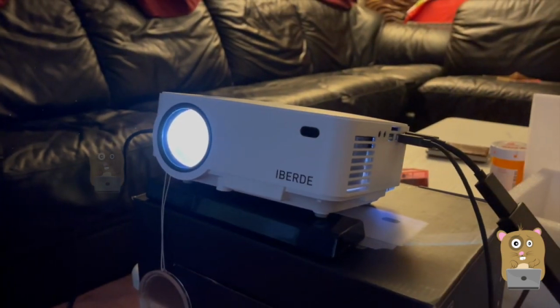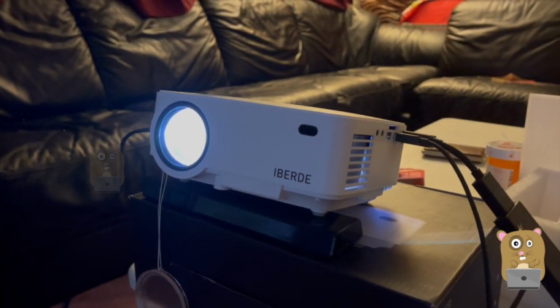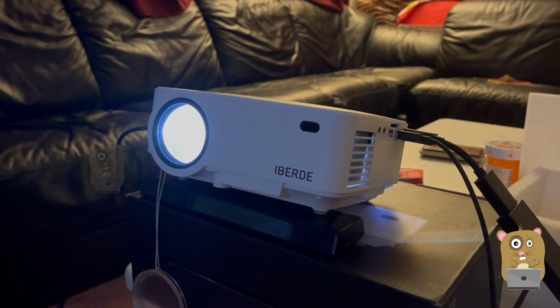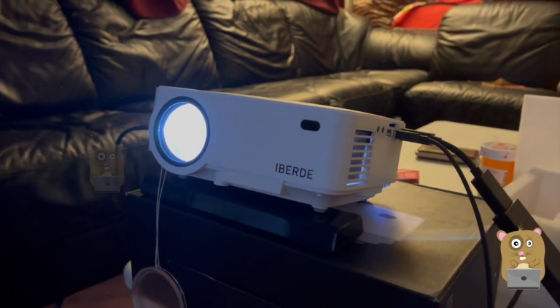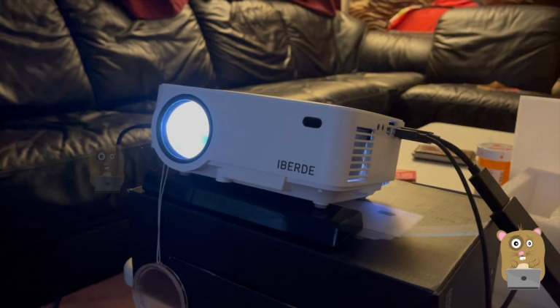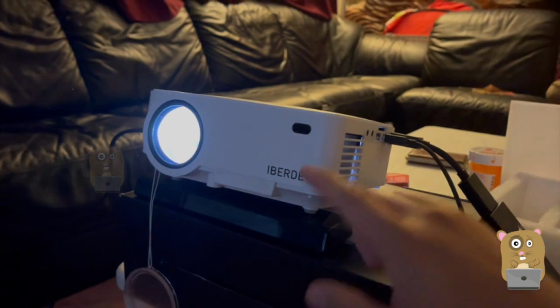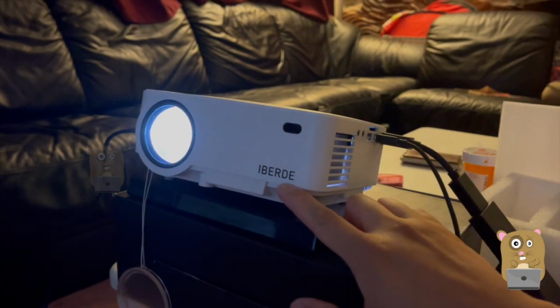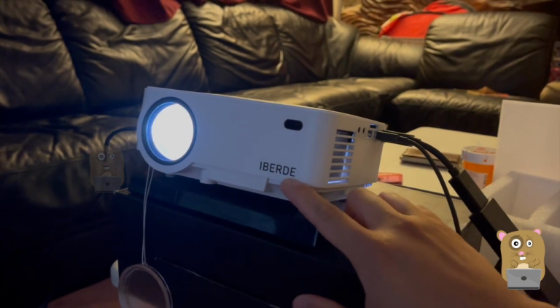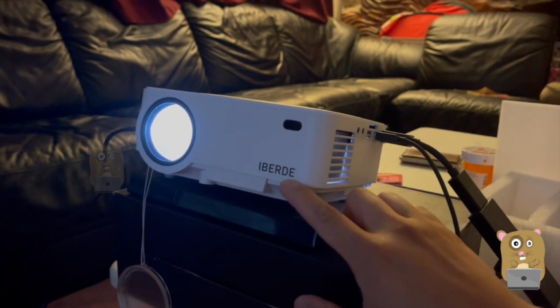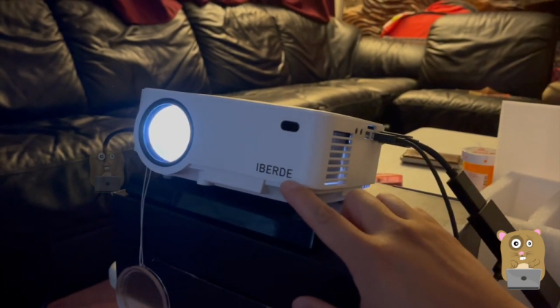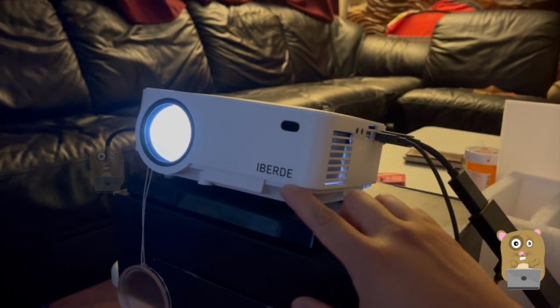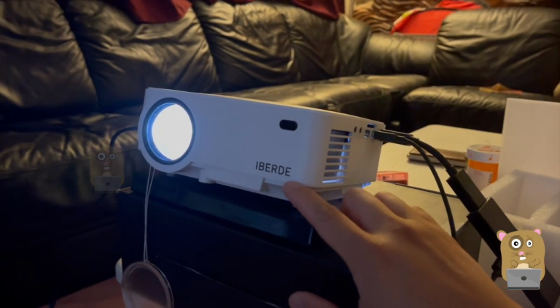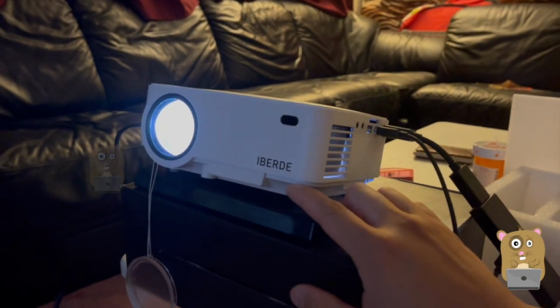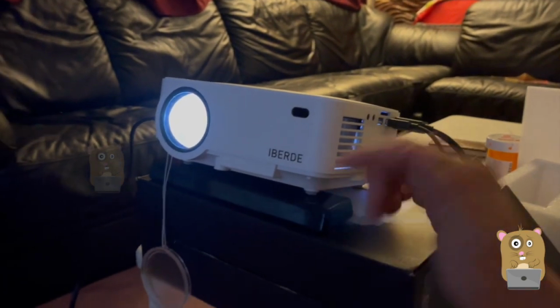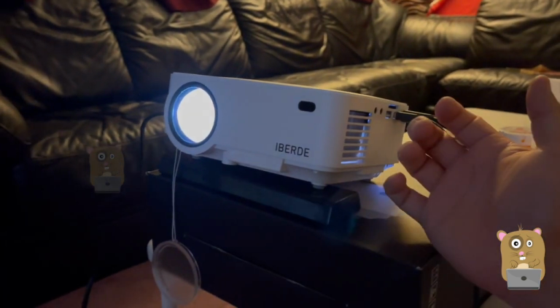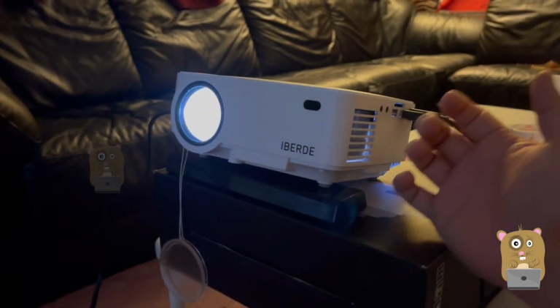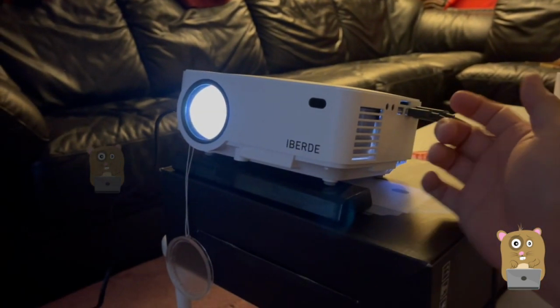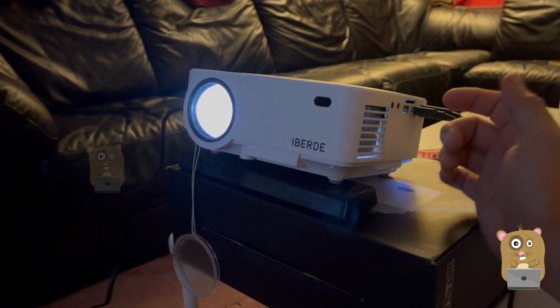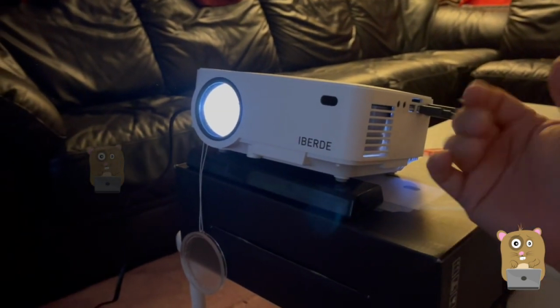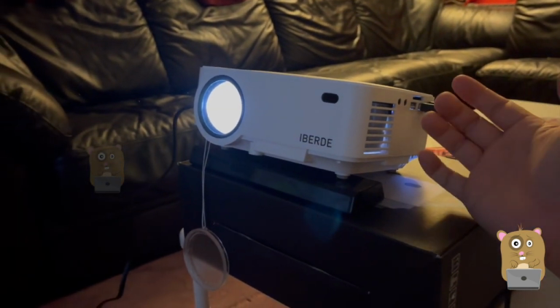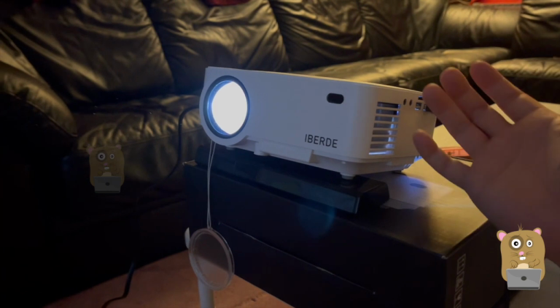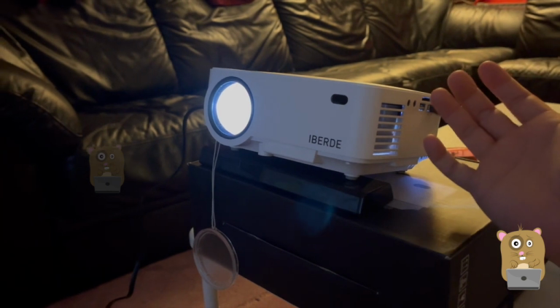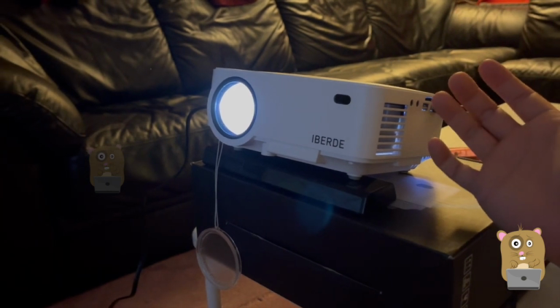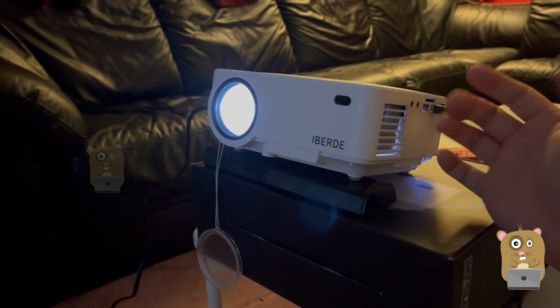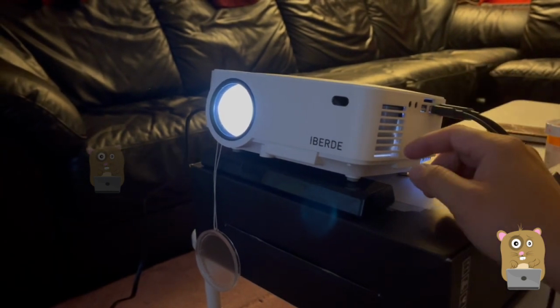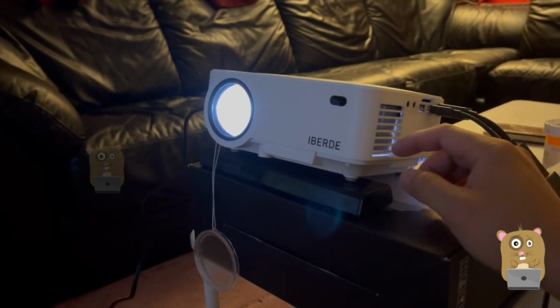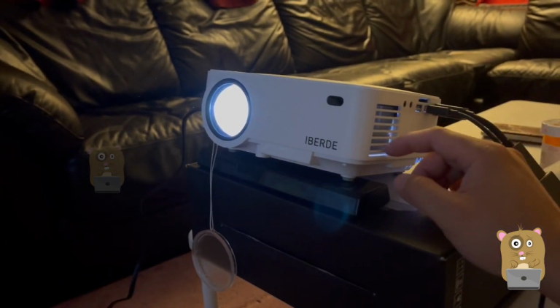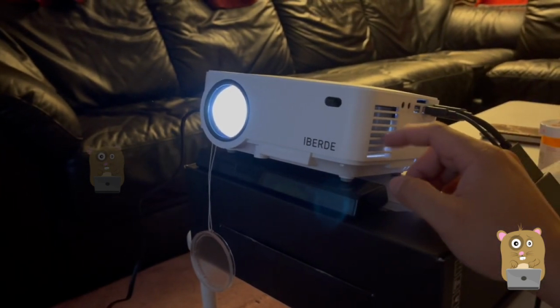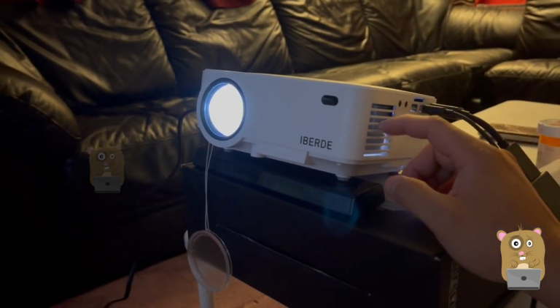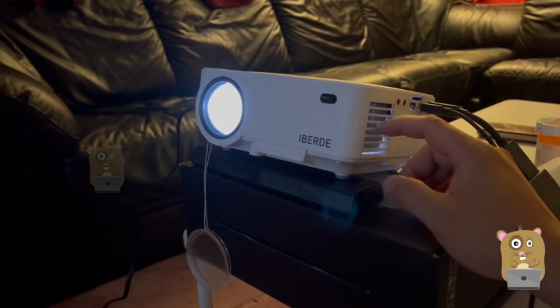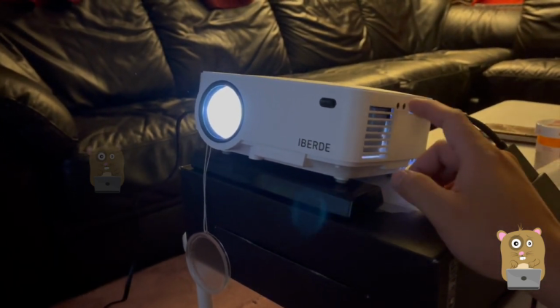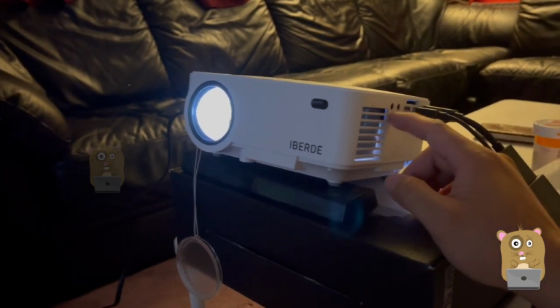This is my review of this projector. I'll place the link below. If you guys have any questions, comments, or suggestions, feel free to contact me. Thanks for watching — Awkward Hamster, bye.